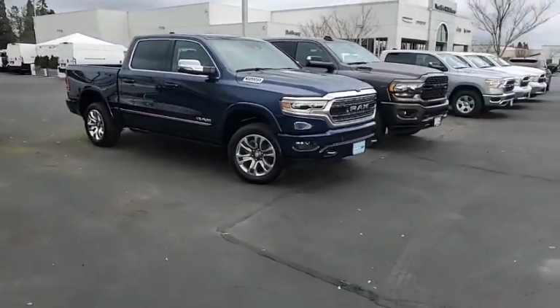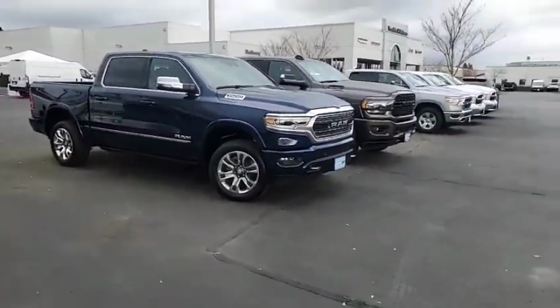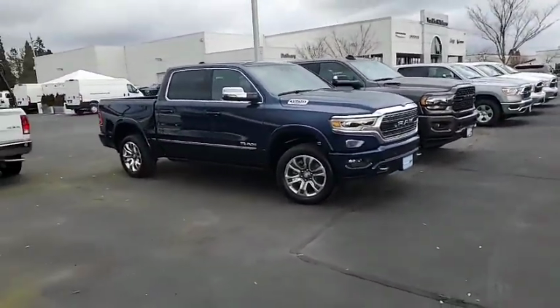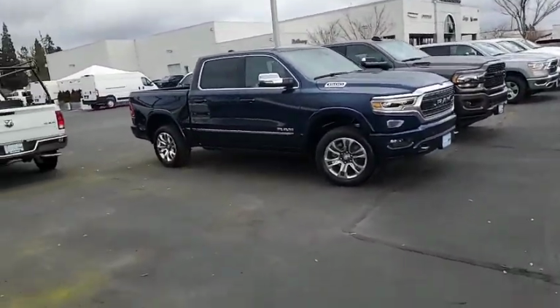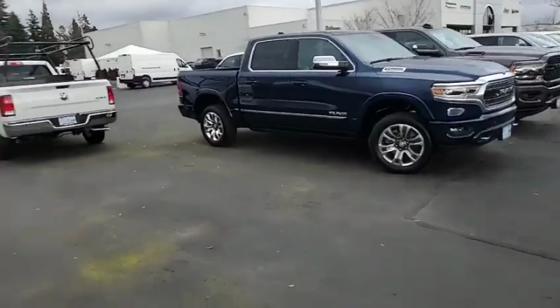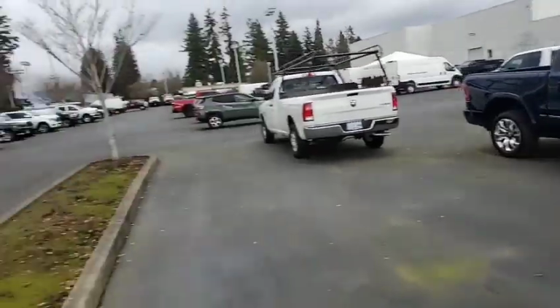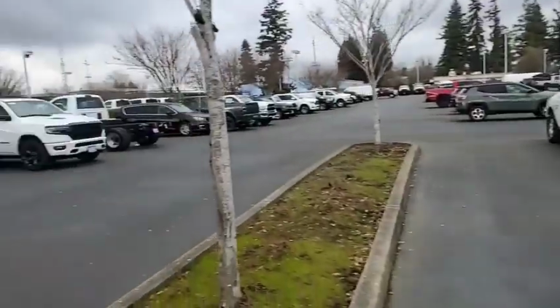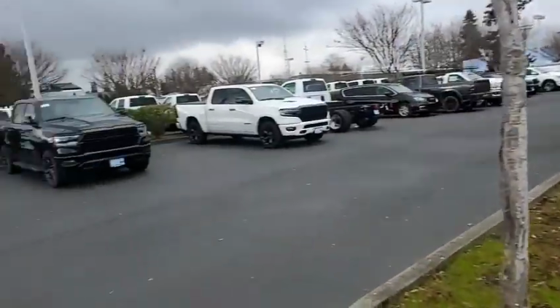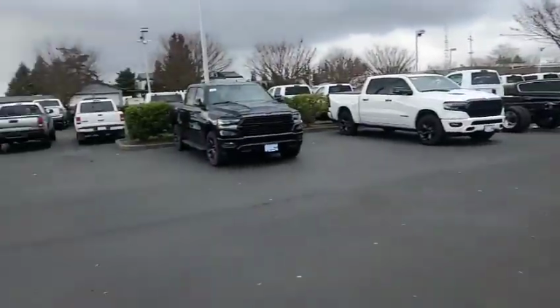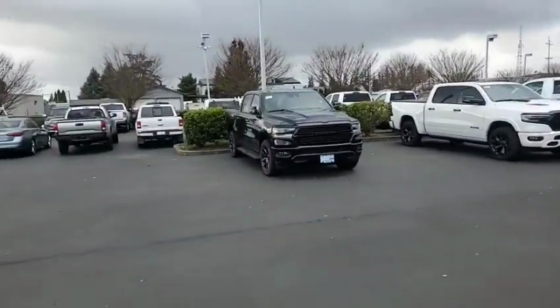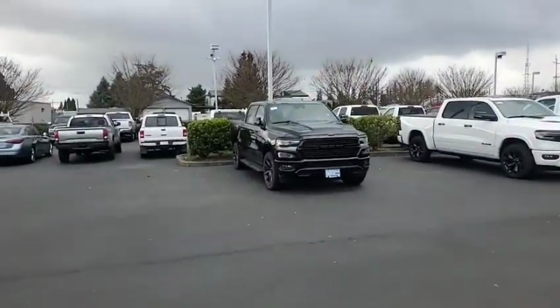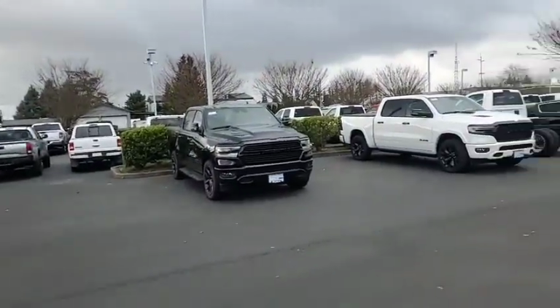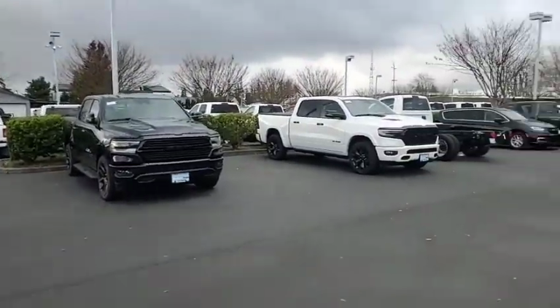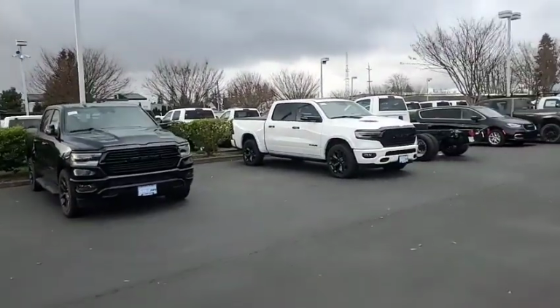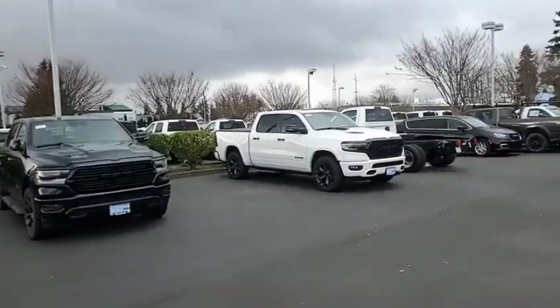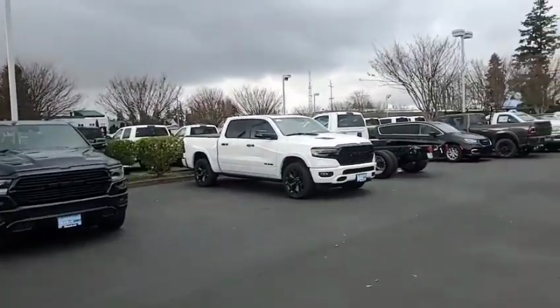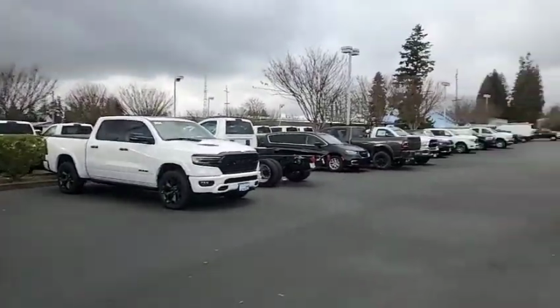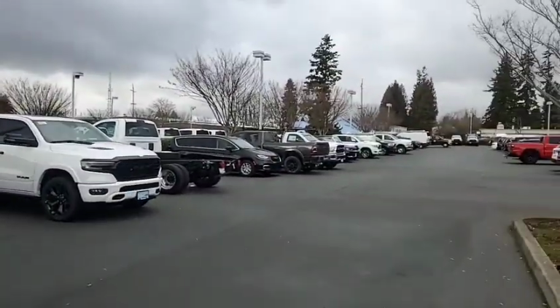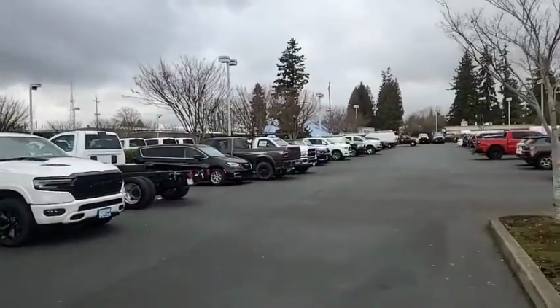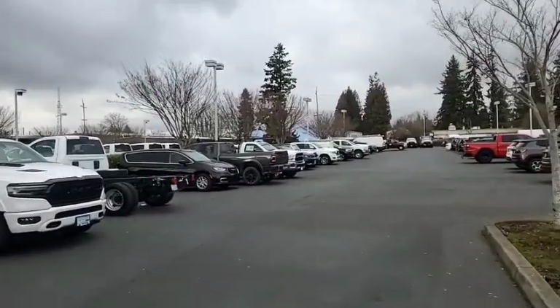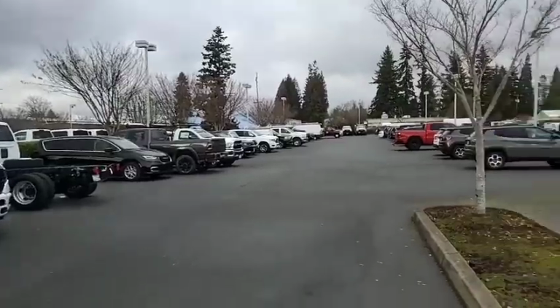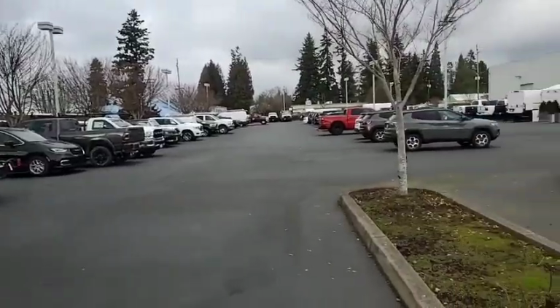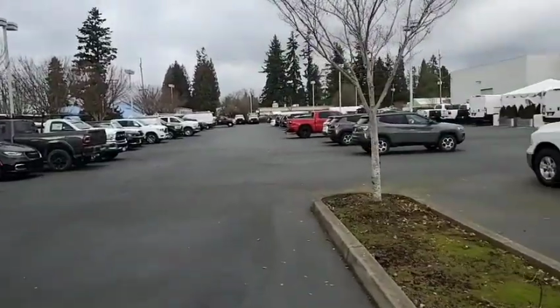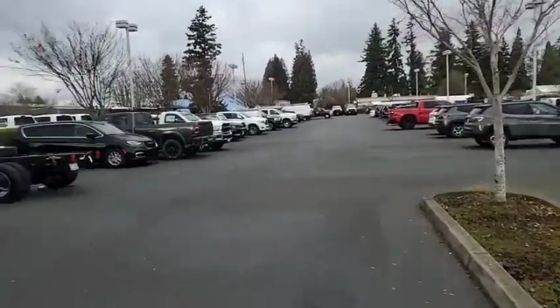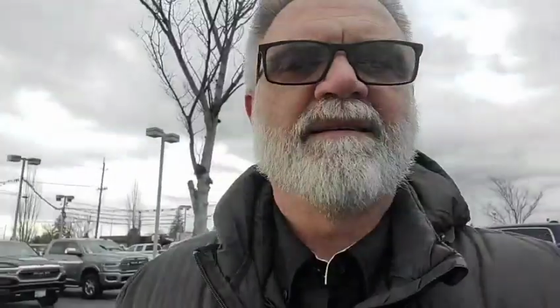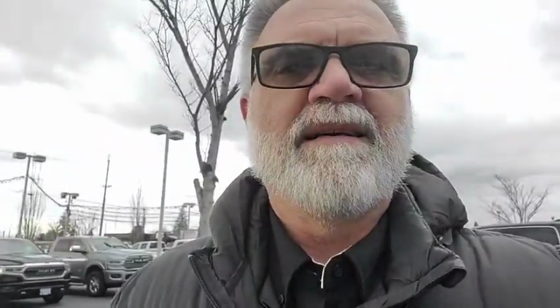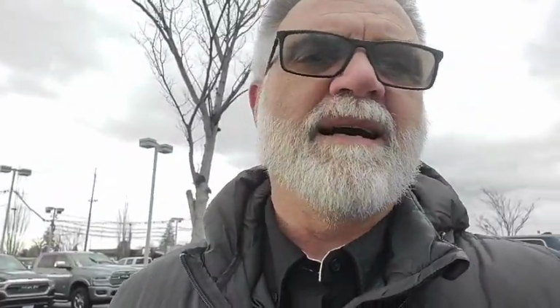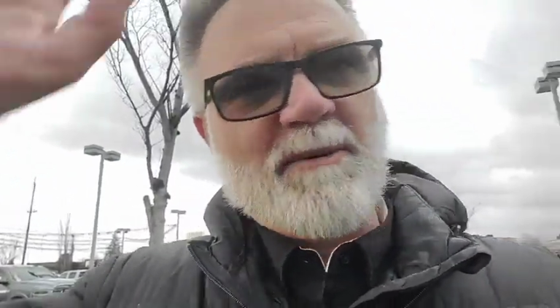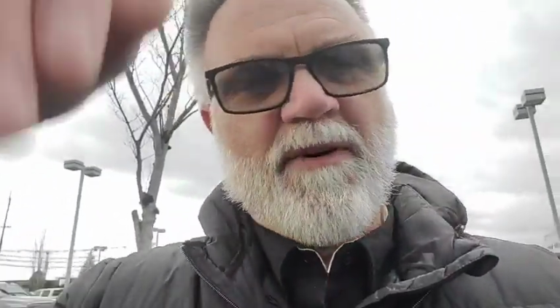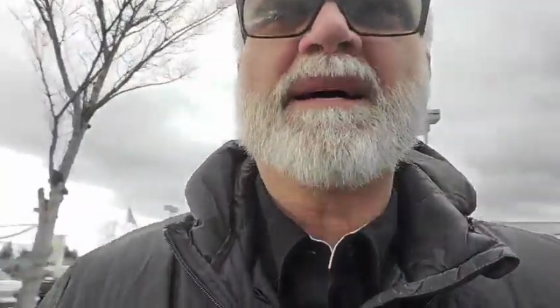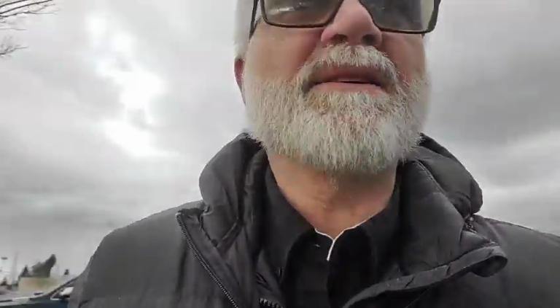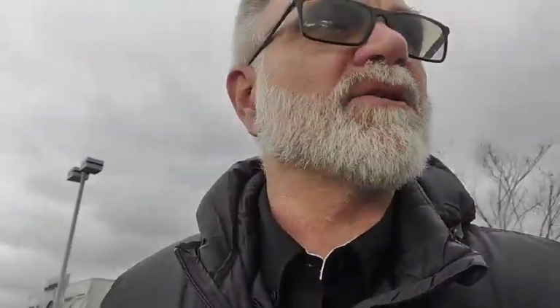I knew I had some nice trucks here, I just didn't realize they were all Limiteds. There's another one, and another one, and another one down there. And there's some on the far back of the lot too.